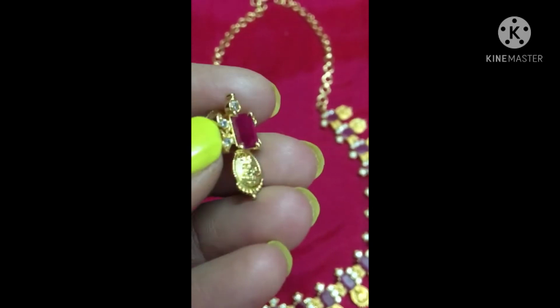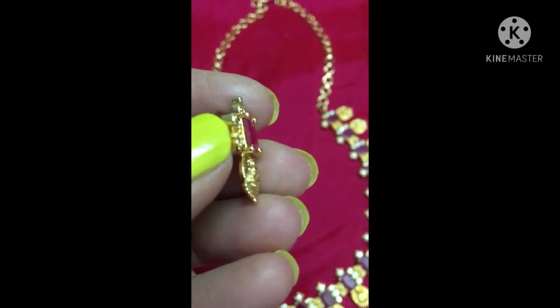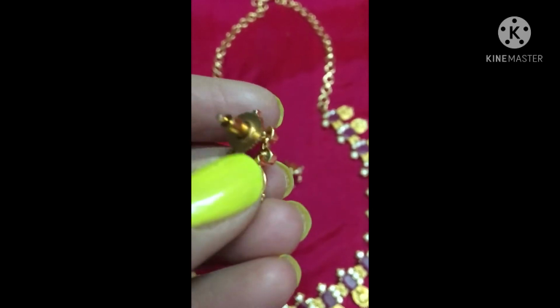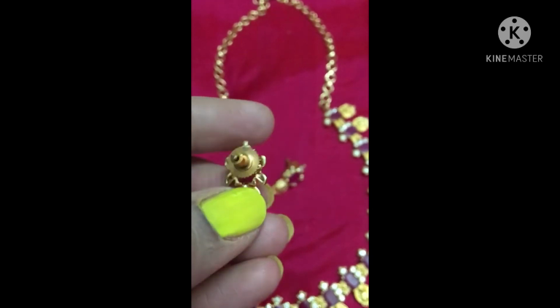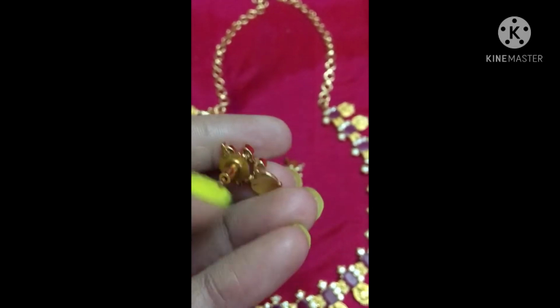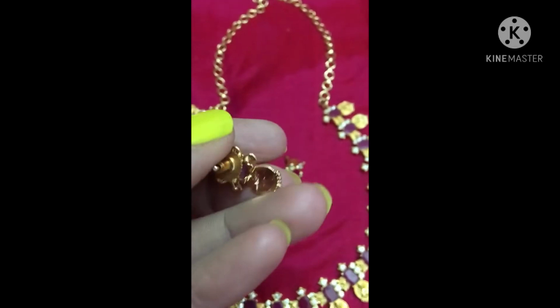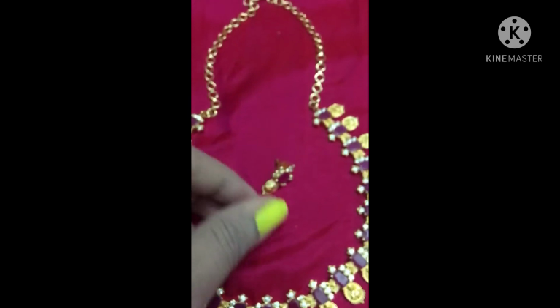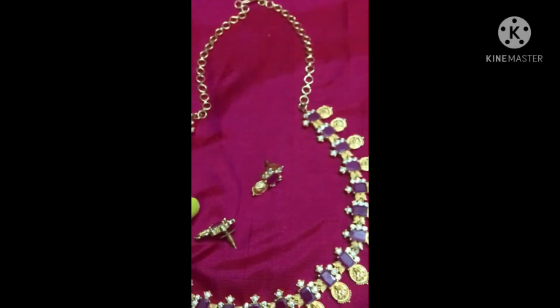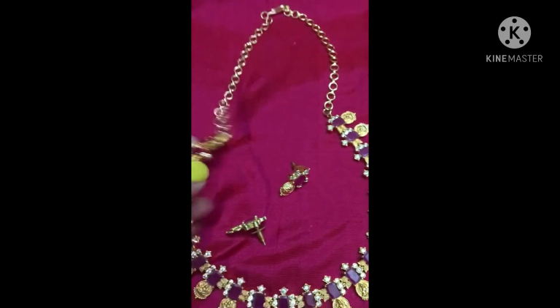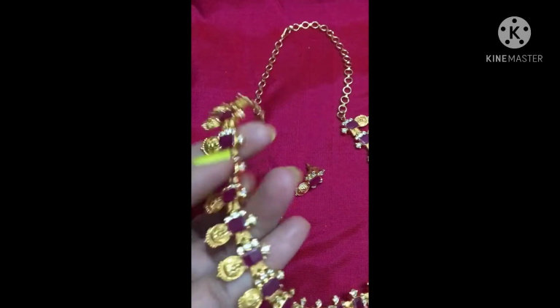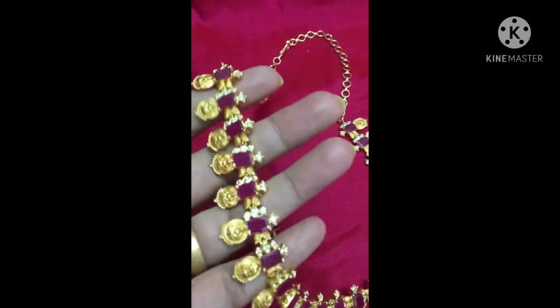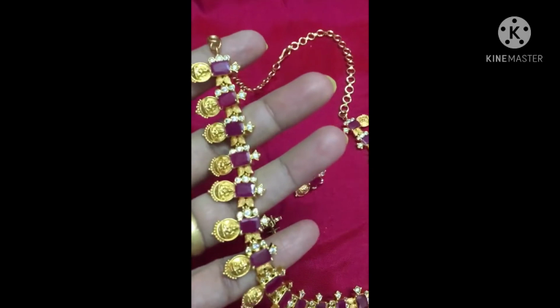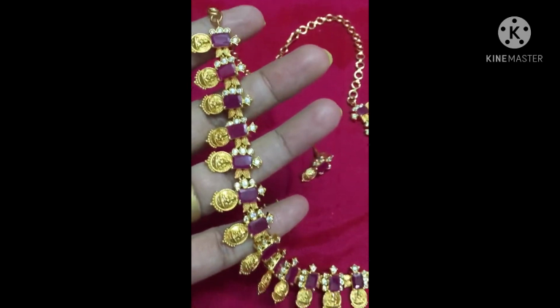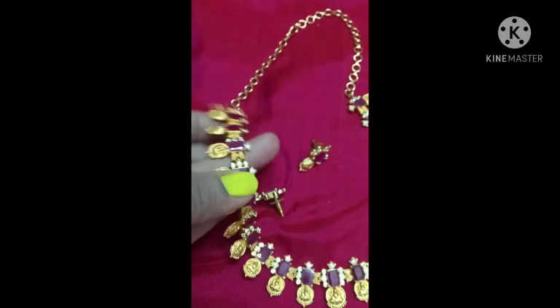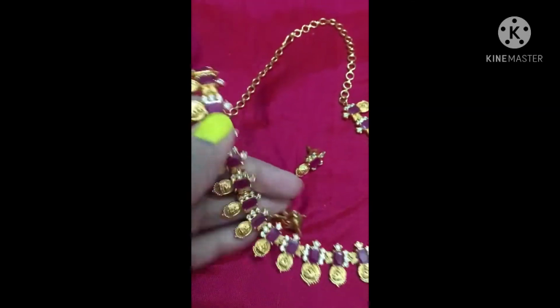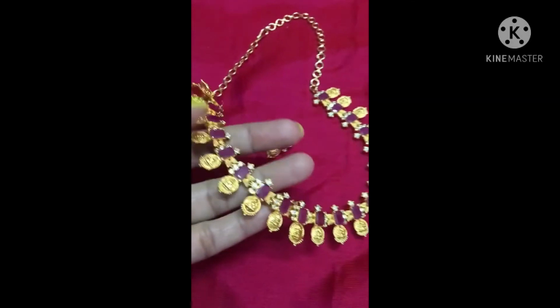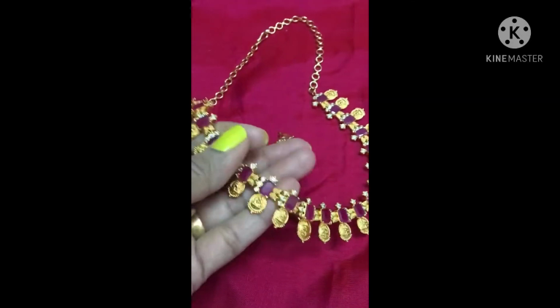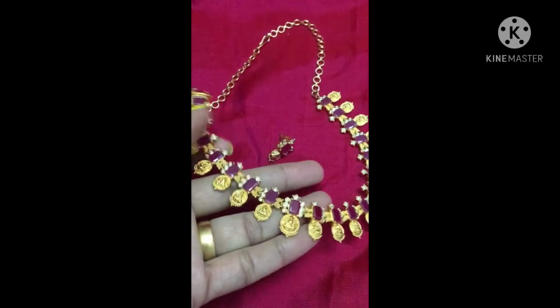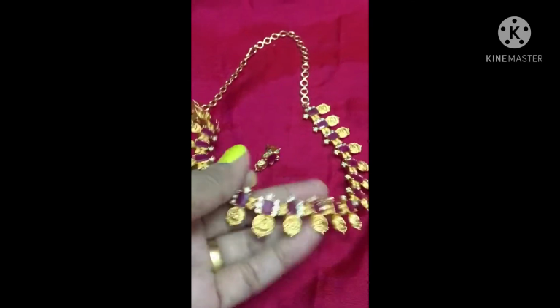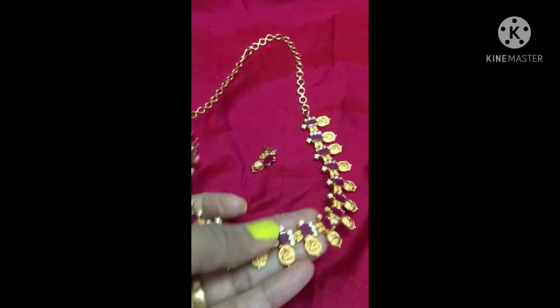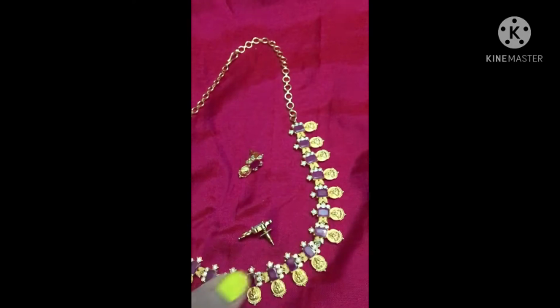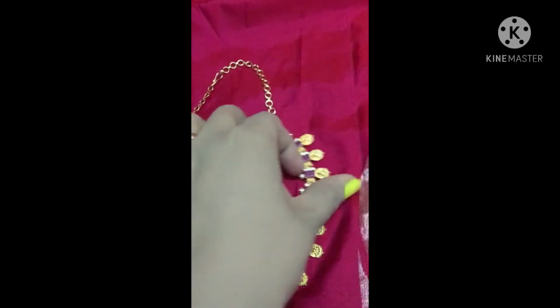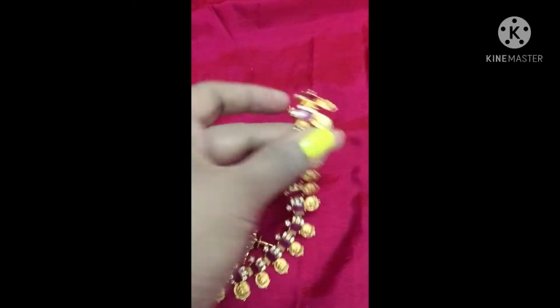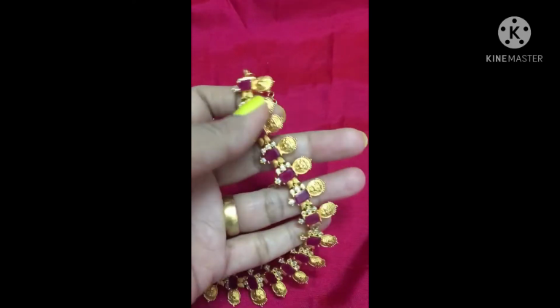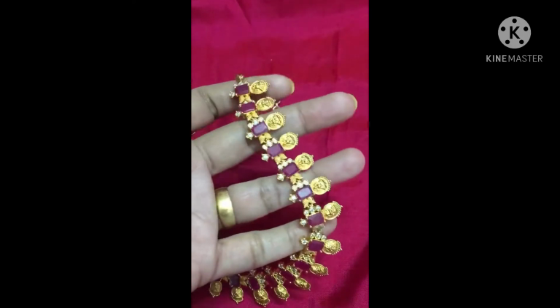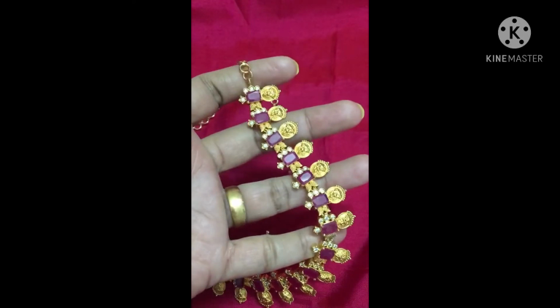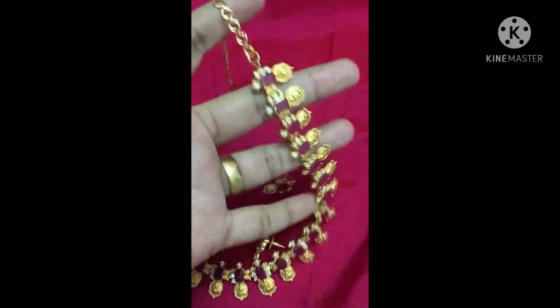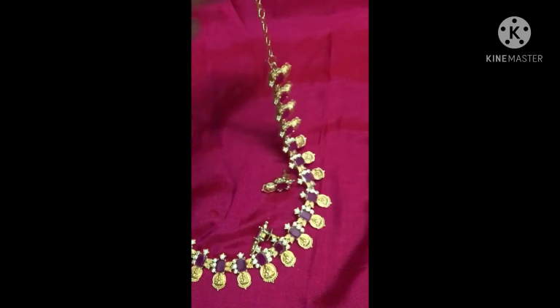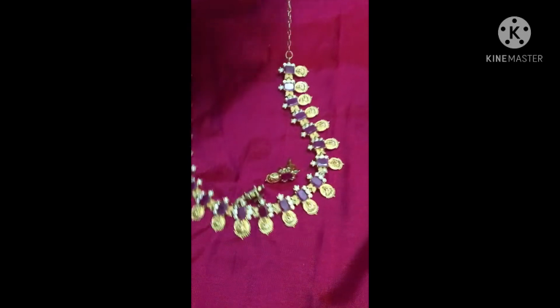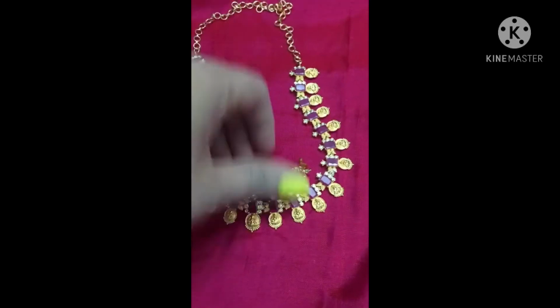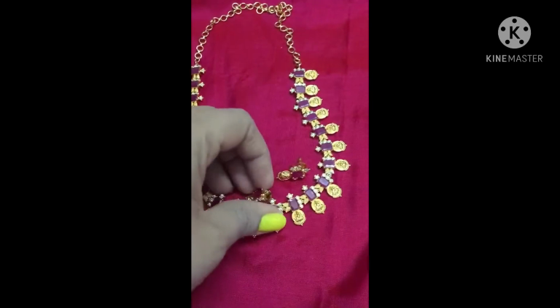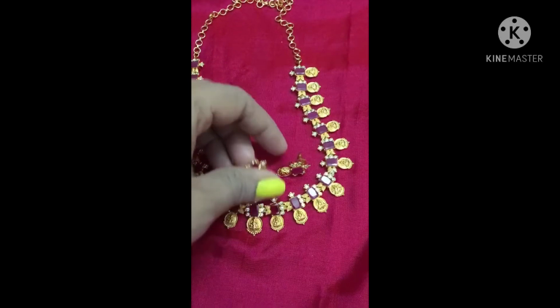On the coin, Lakshmi goddess is there. This is the backside of the earrings and this is how the closure of the necklace looks. This is priced at 1400 rupees and we are running a 15% discount on this.